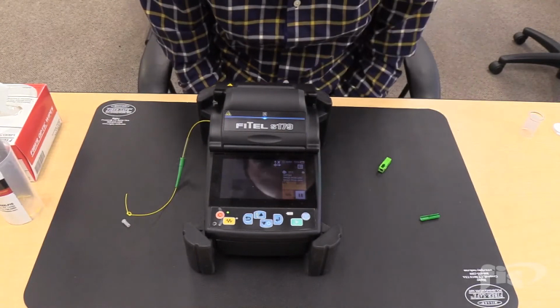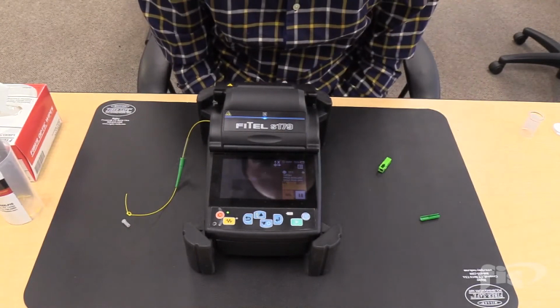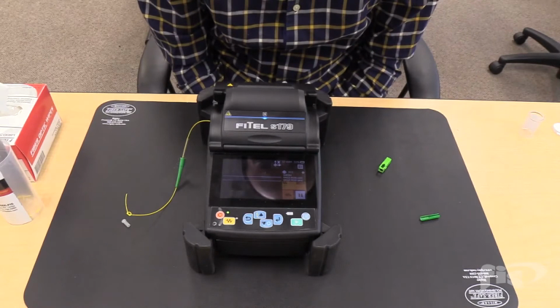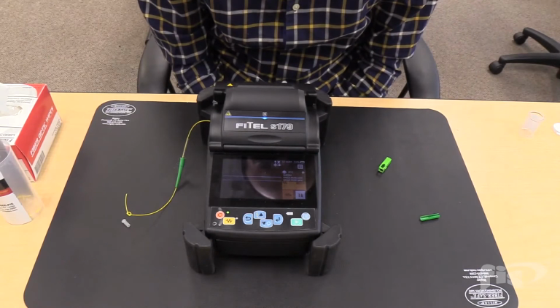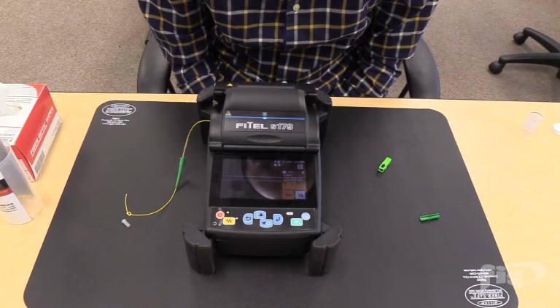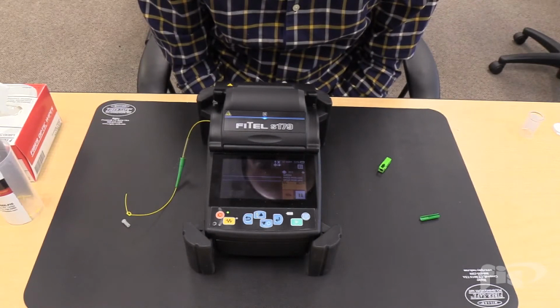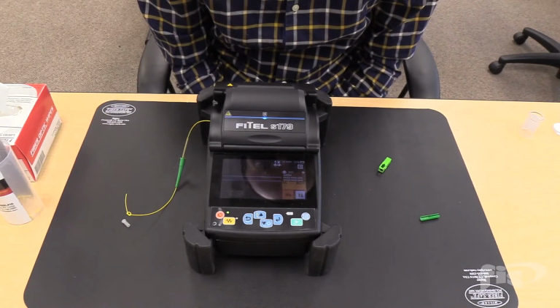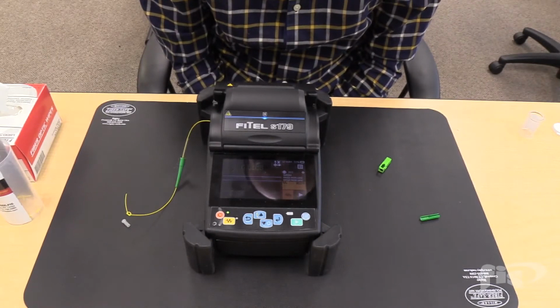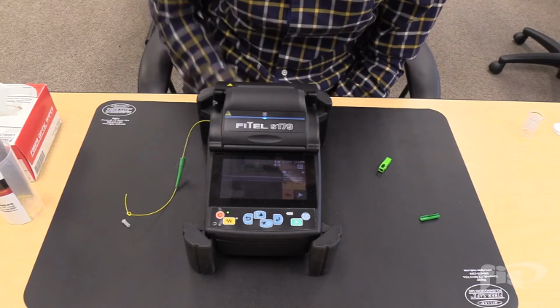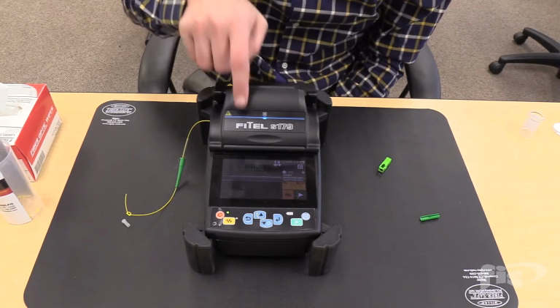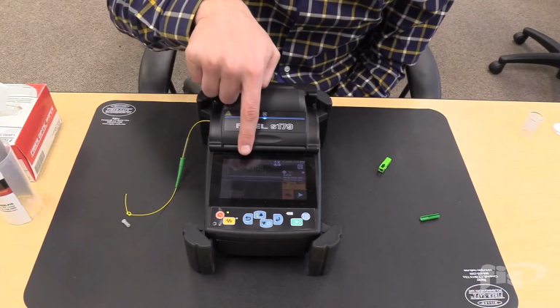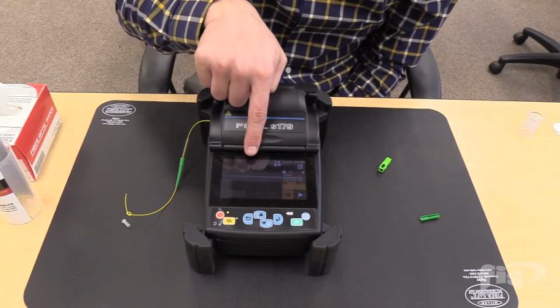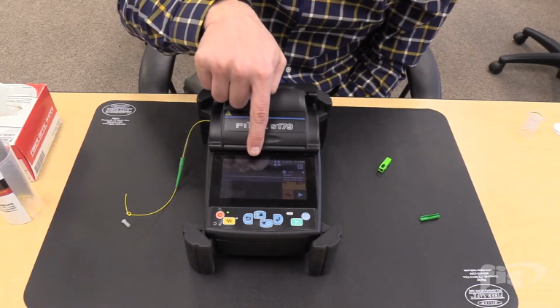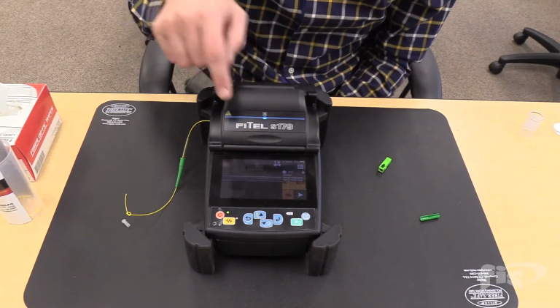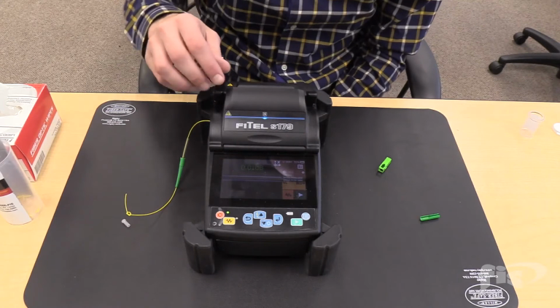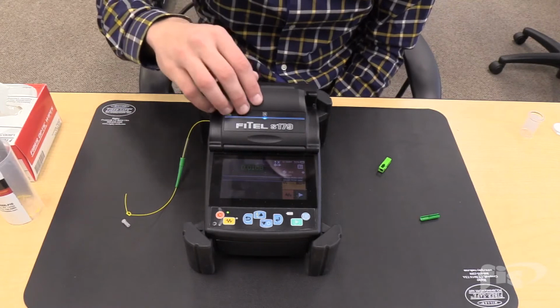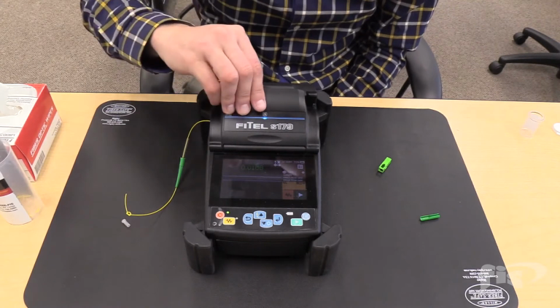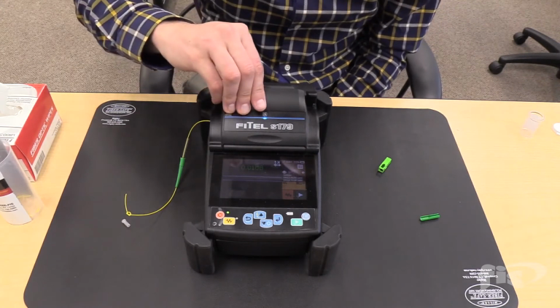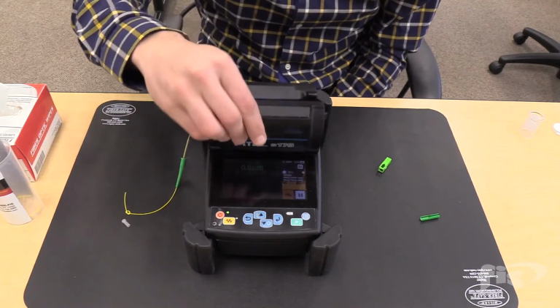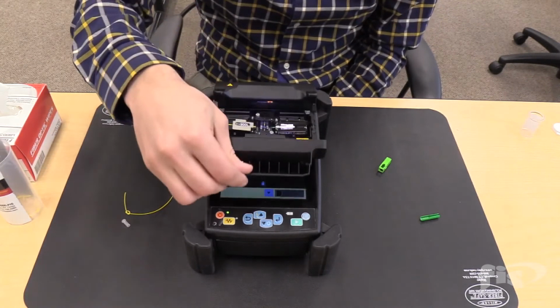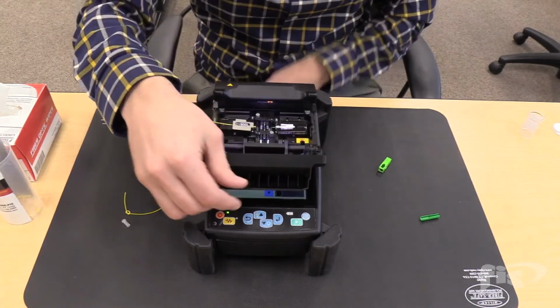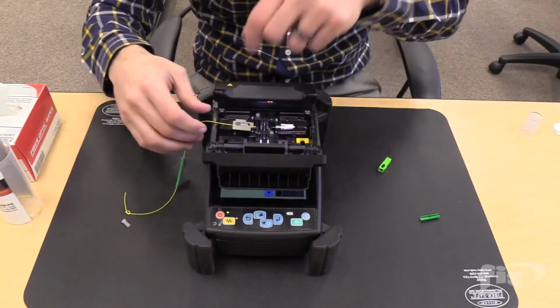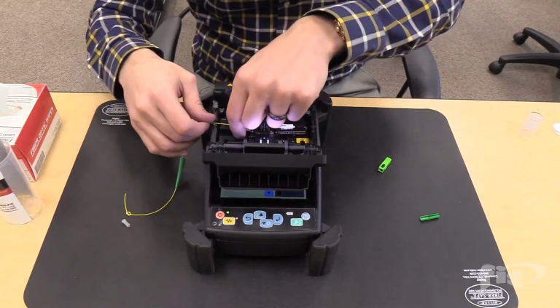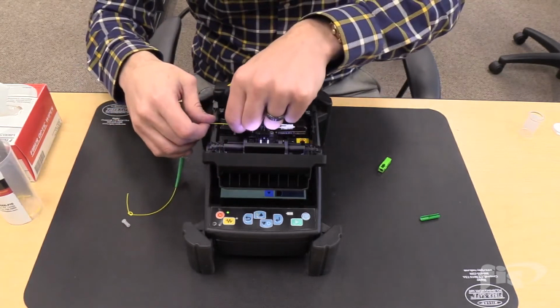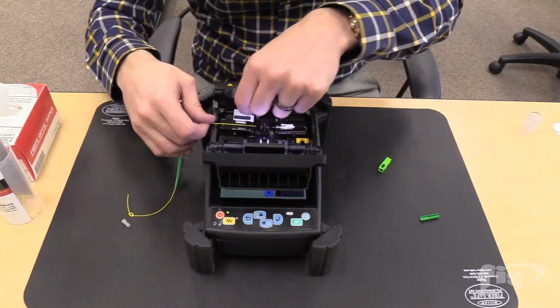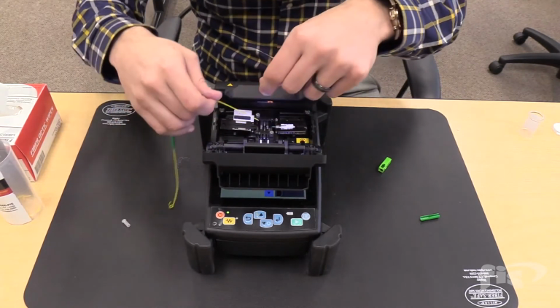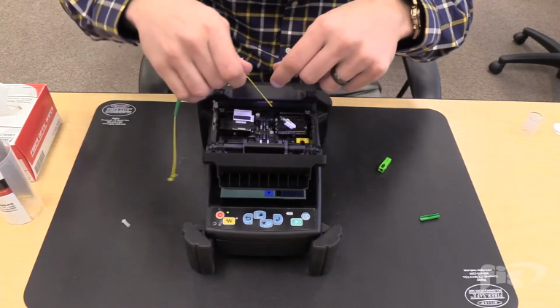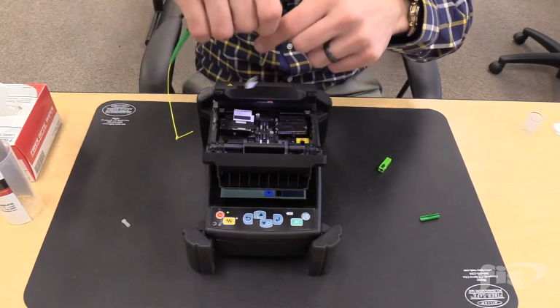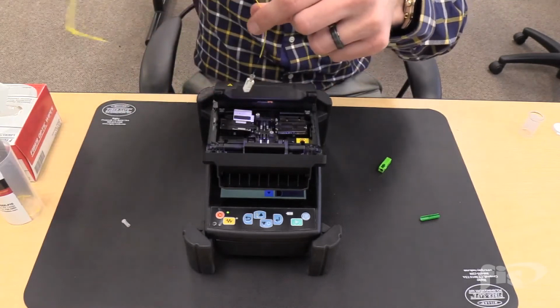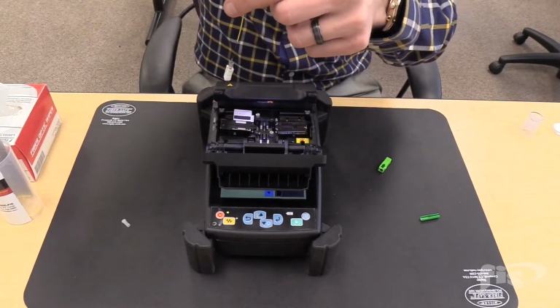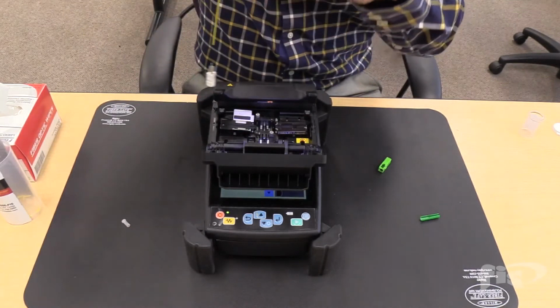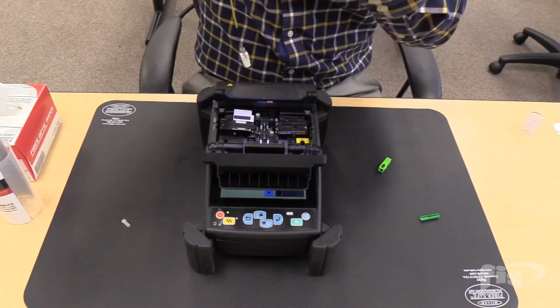After the splice, the splicer will give you an estimated splice loss. When the splice is complete, open the lid, open the cover of the fiber holder, and gently pull the fiber right out of the splicer.